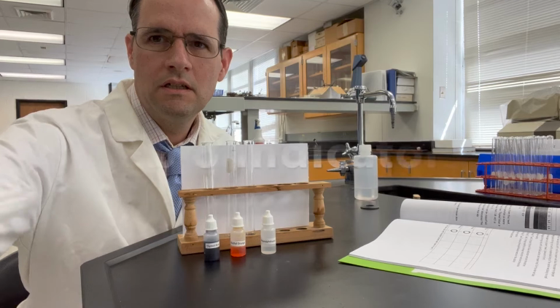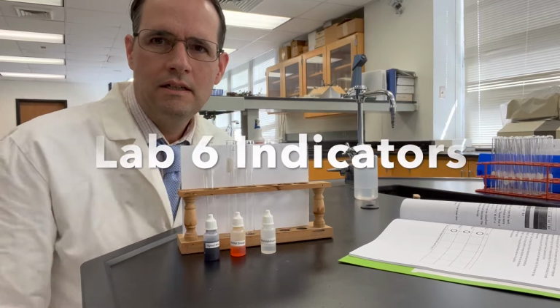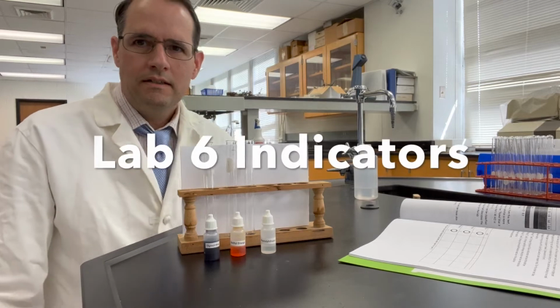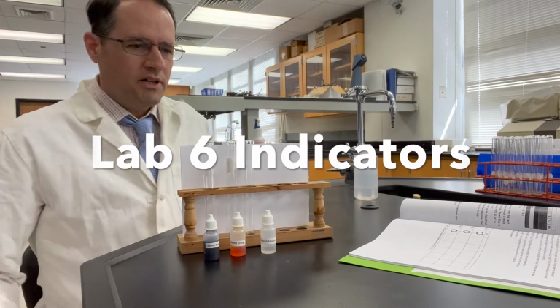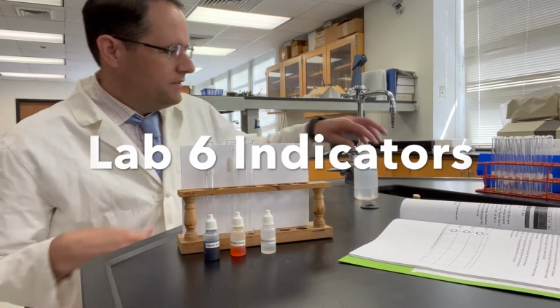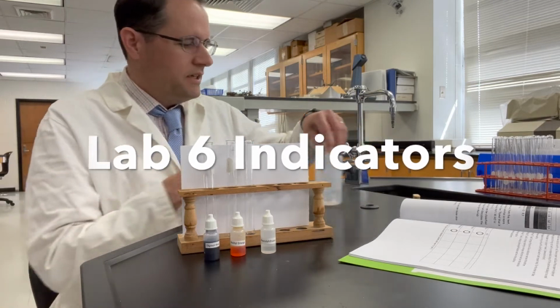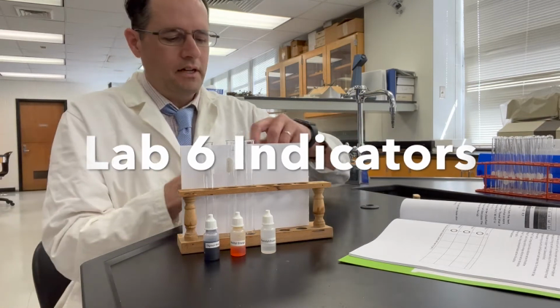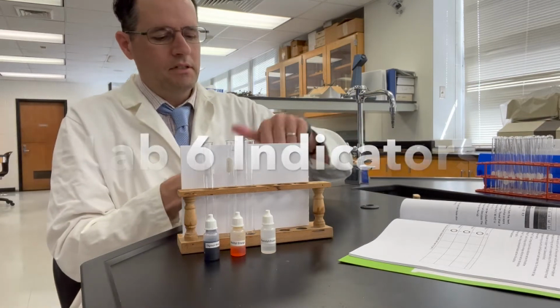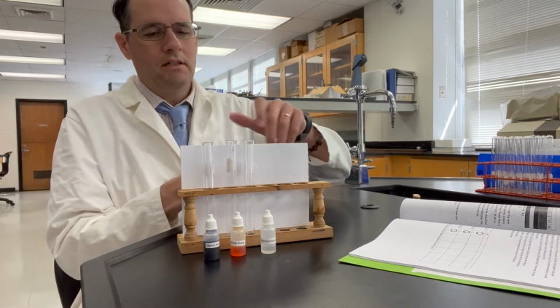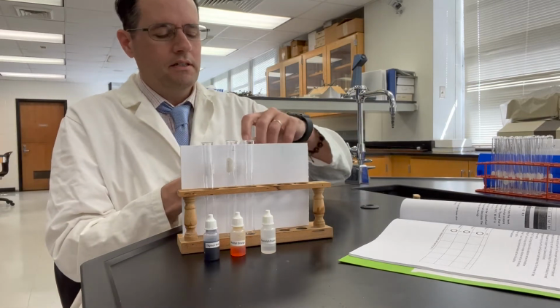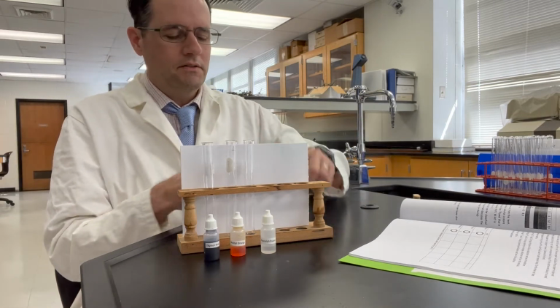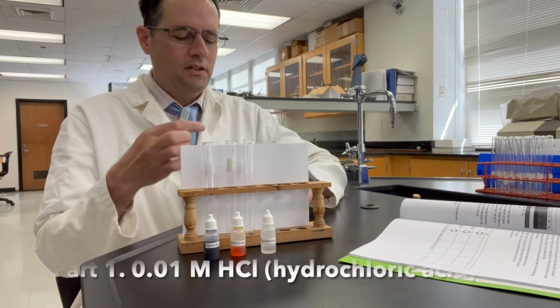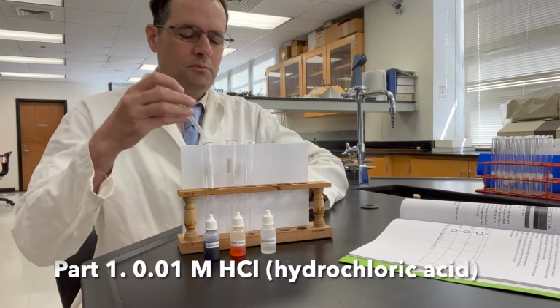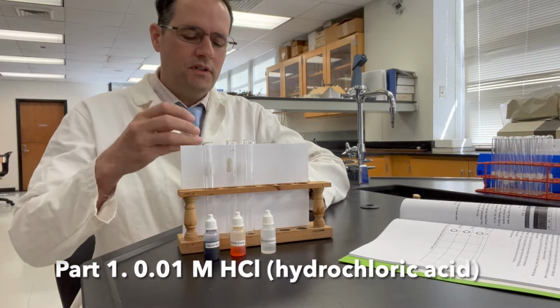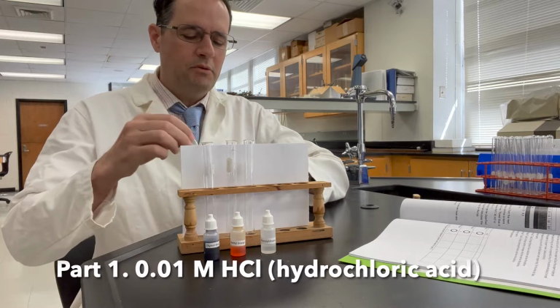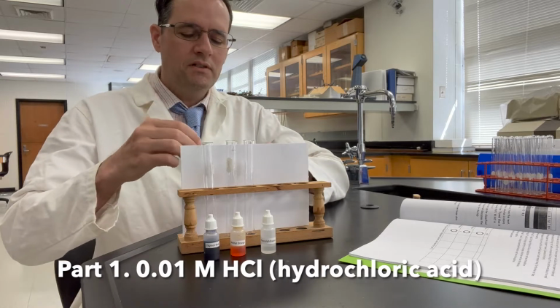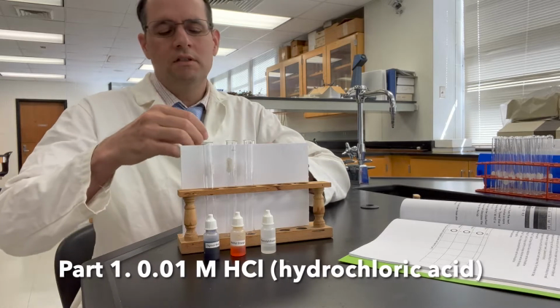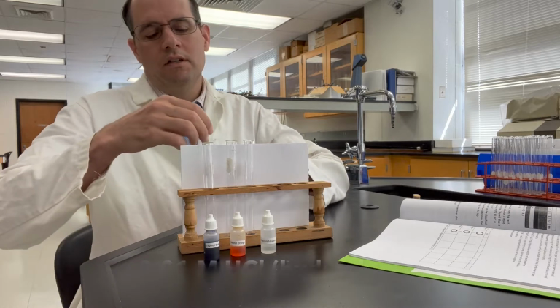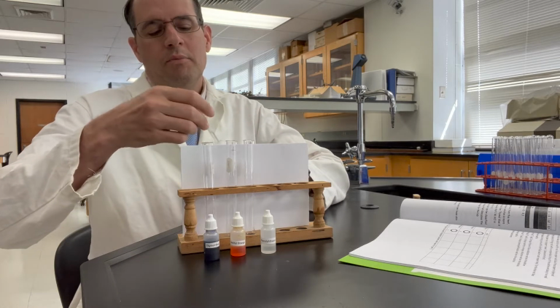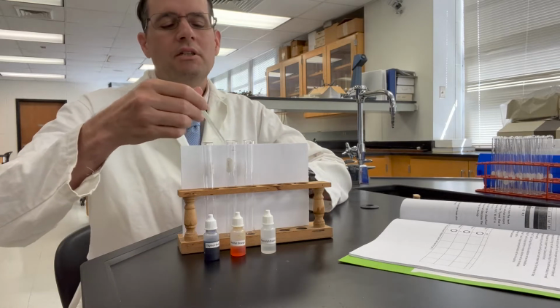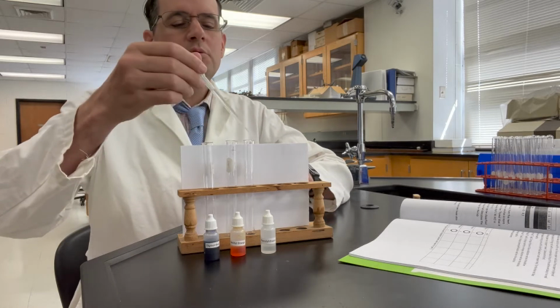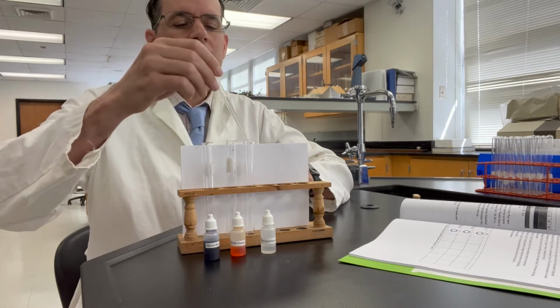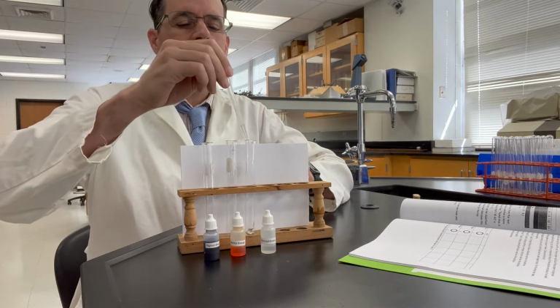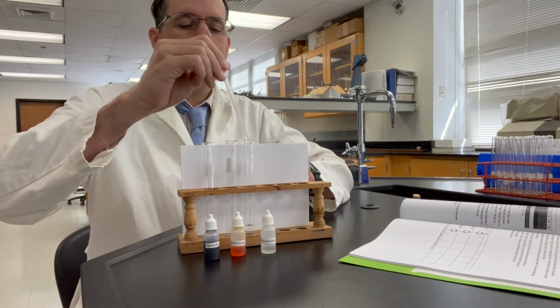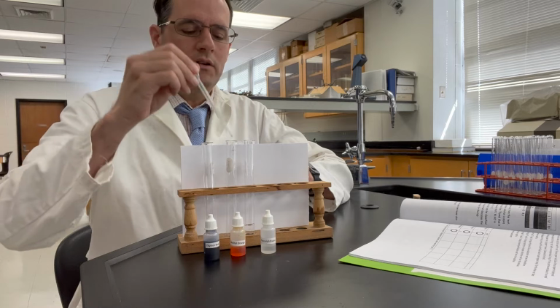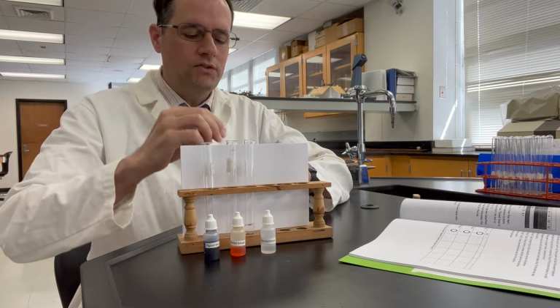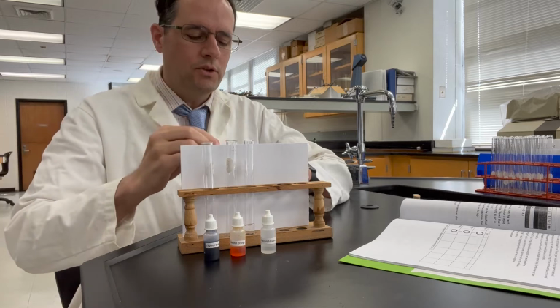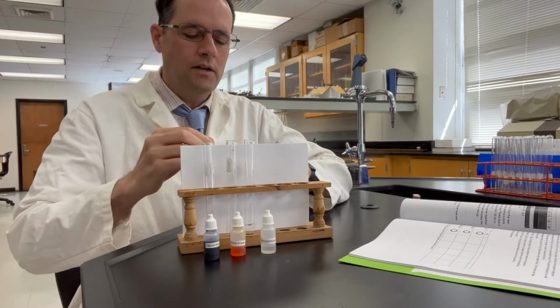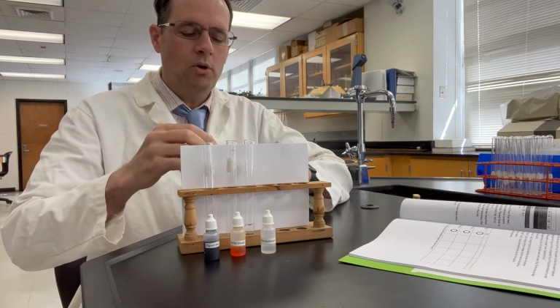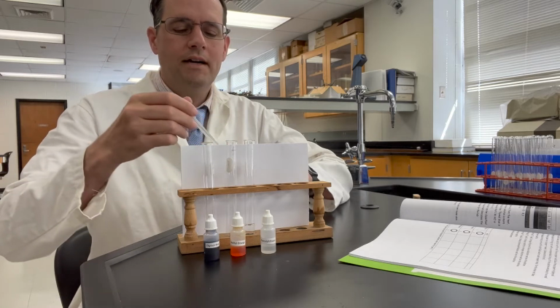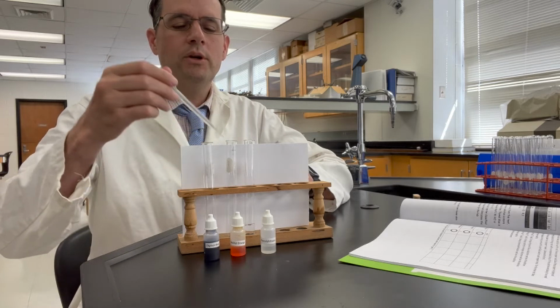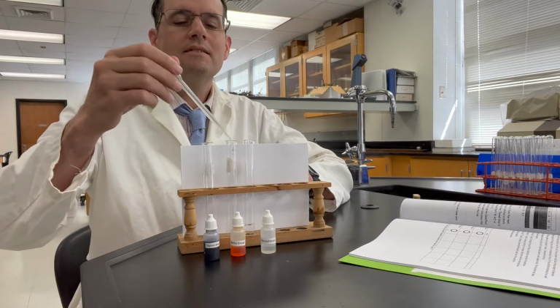This is part one of the indicator lab. Into each of these test tubes I will be placing approximately two milliliters of 0.01 molar hydrochloric acid.